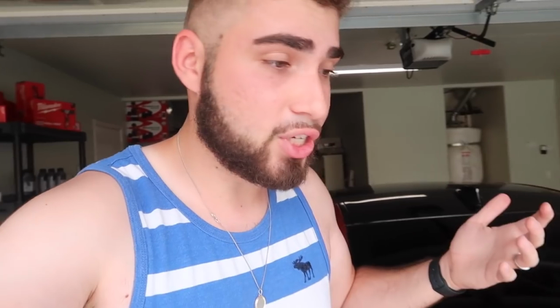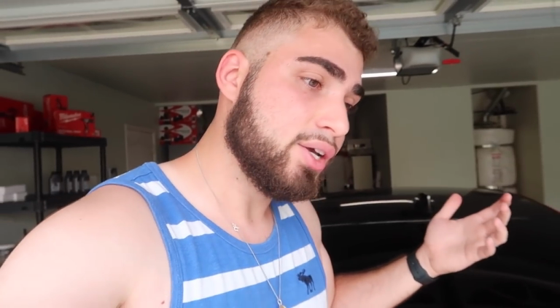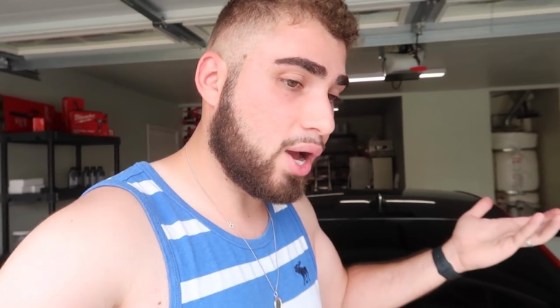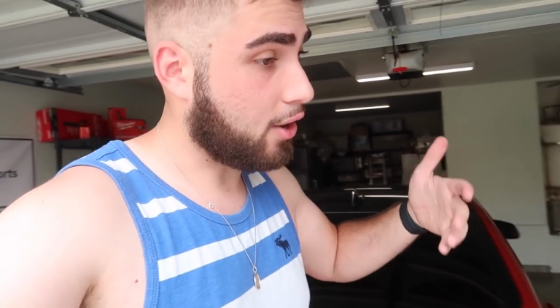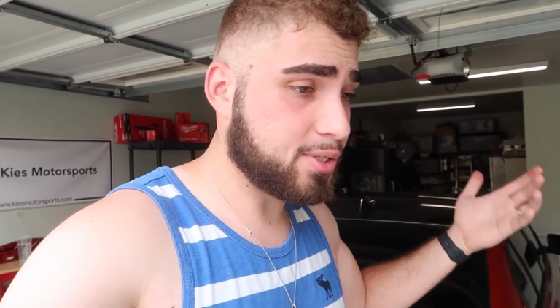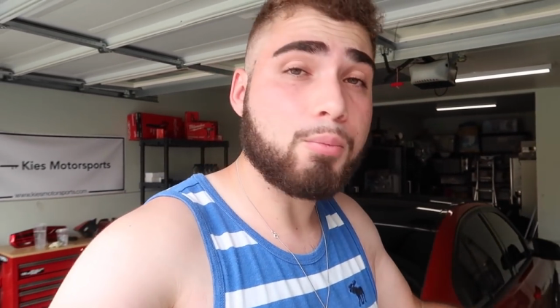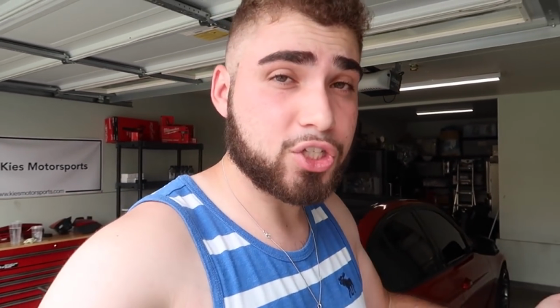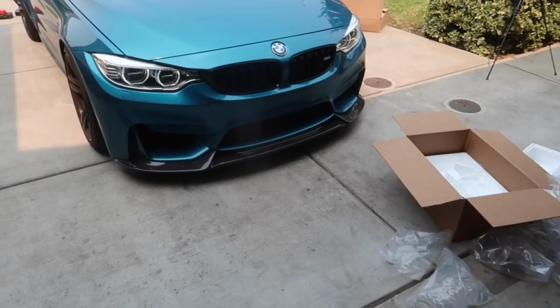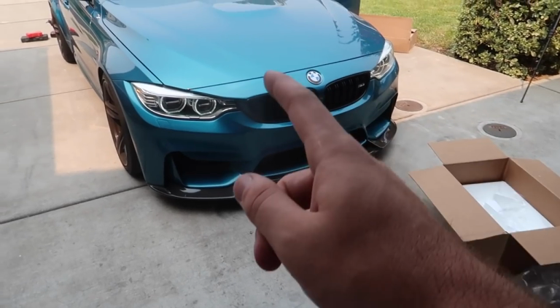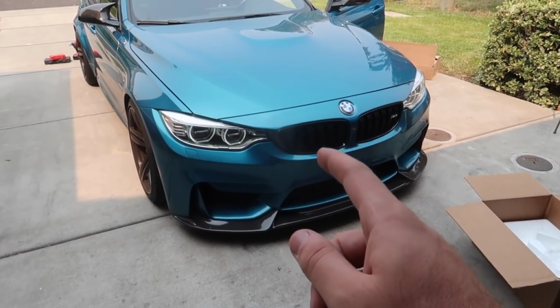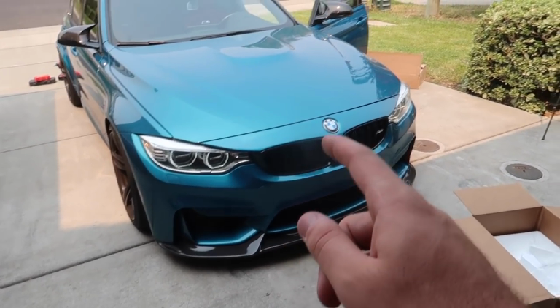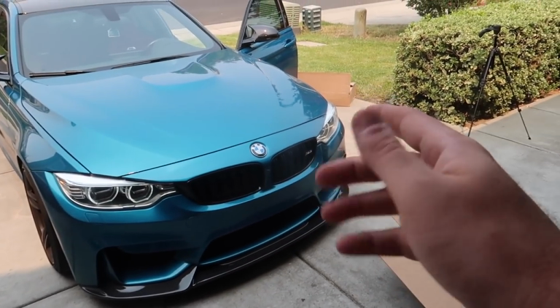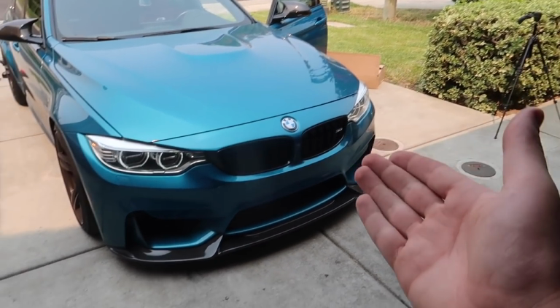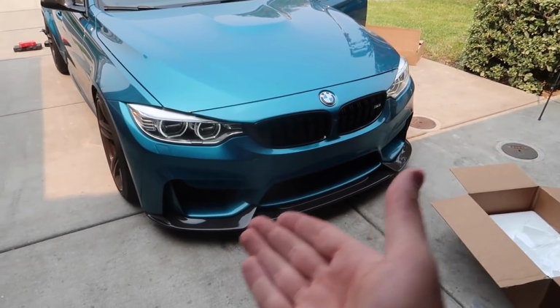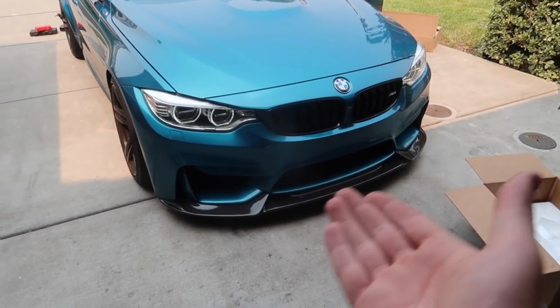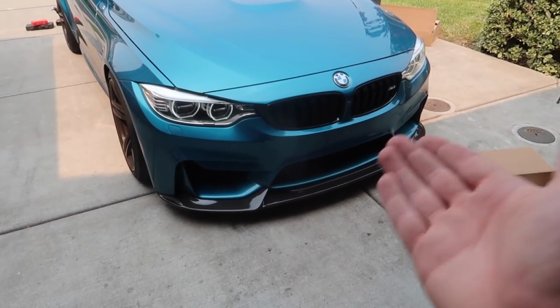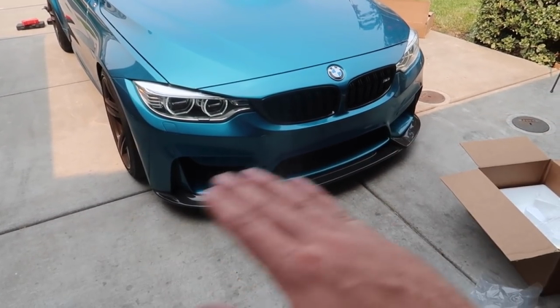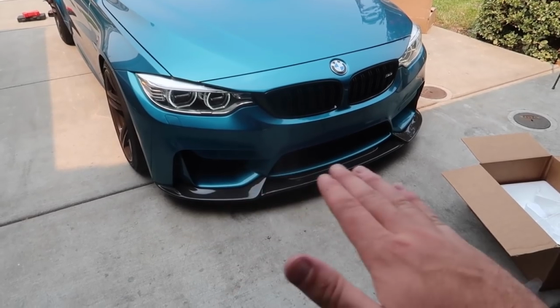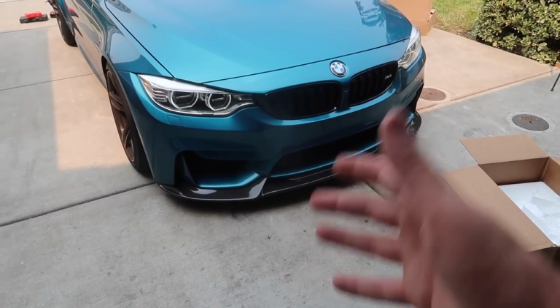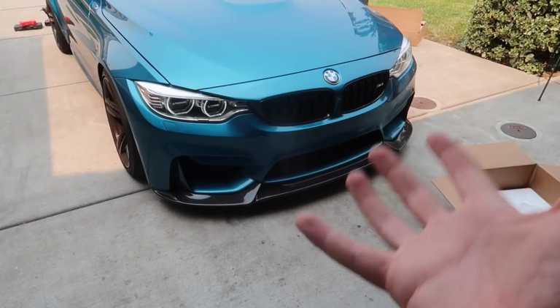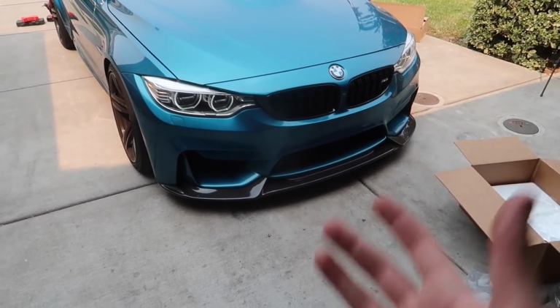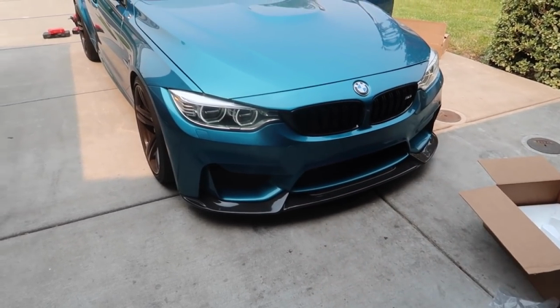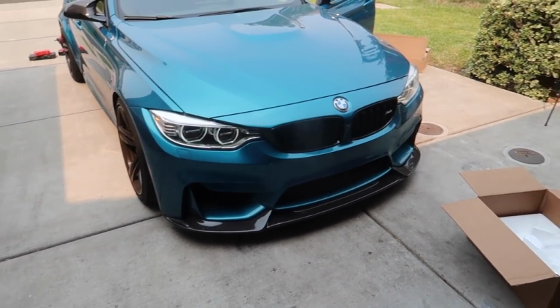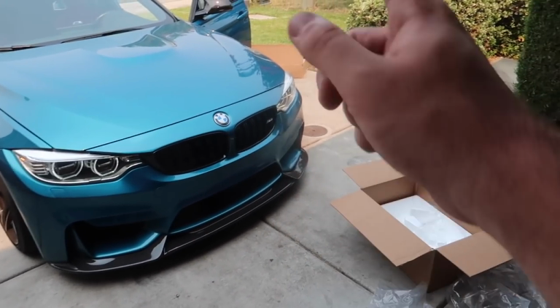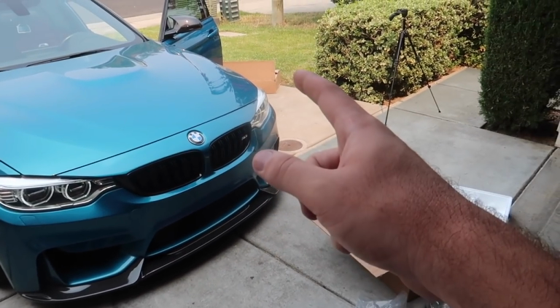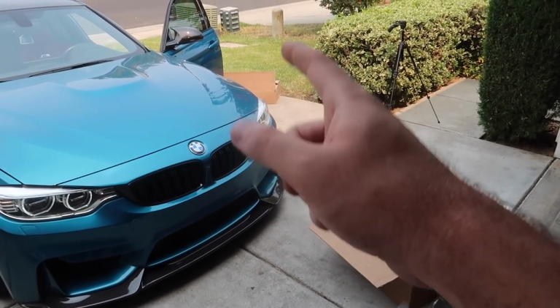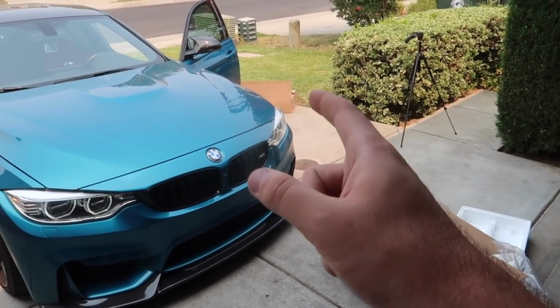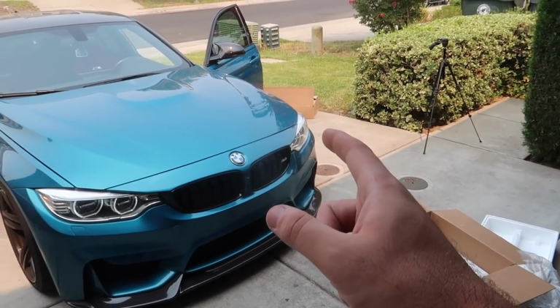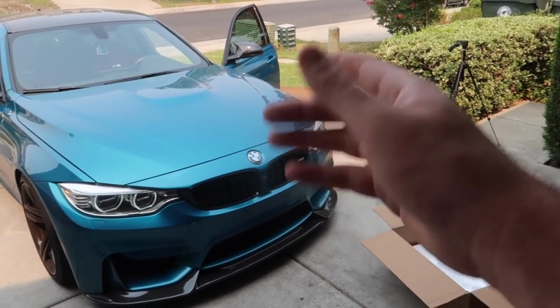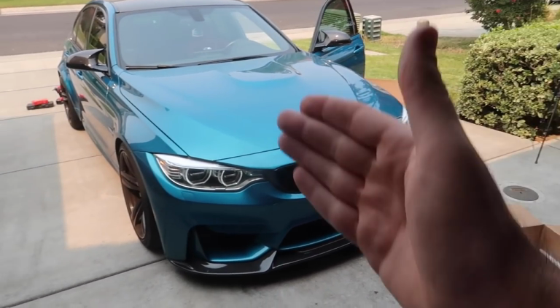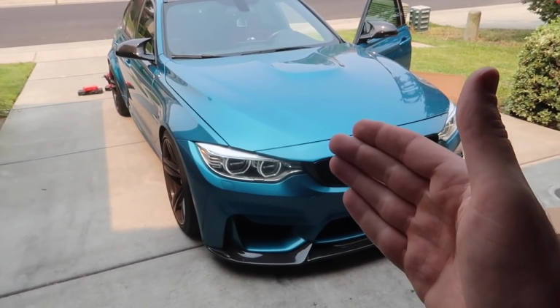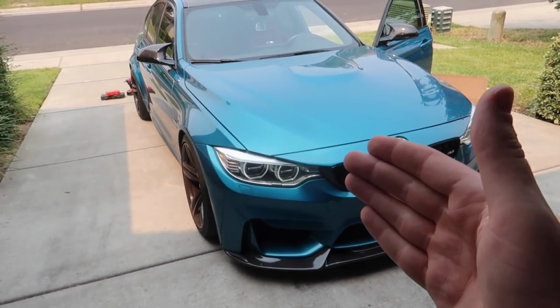Any money I can get would benefit the channel and help us get more mods on here. The next thing I want to do is install that oil cooler cover — that little tray on the bottom that protects the oil cooler. It's also from Keys Motorsports. Let me pull the car inside.